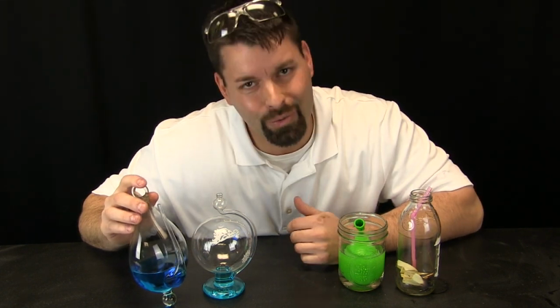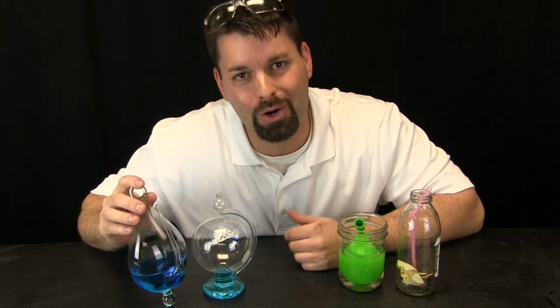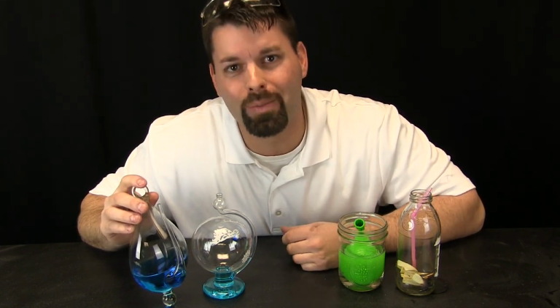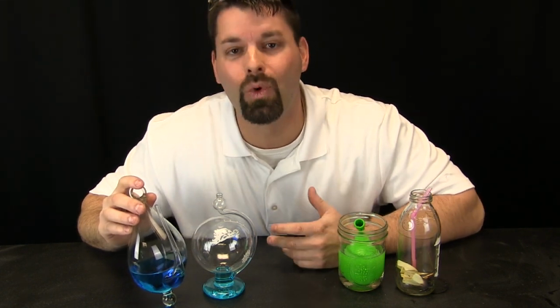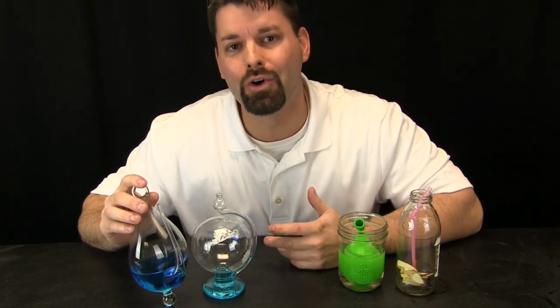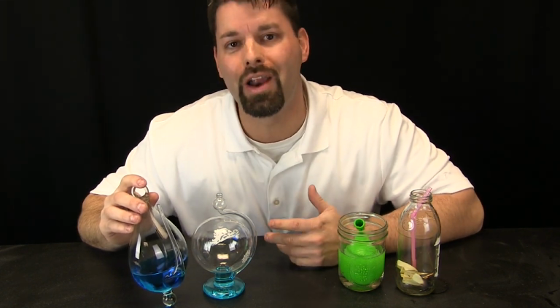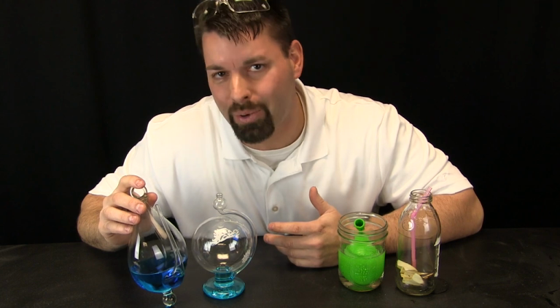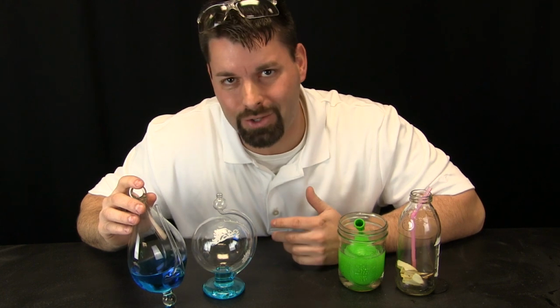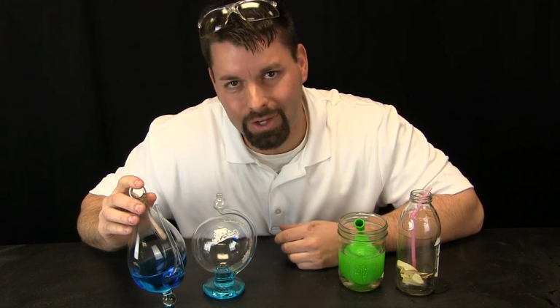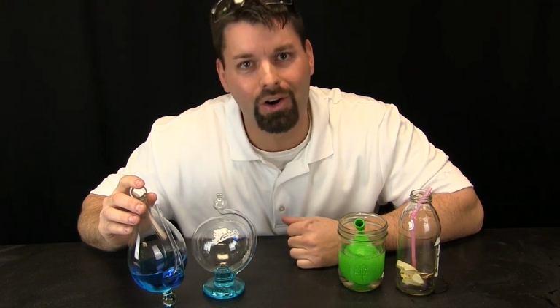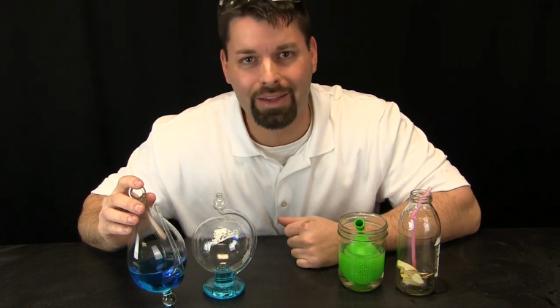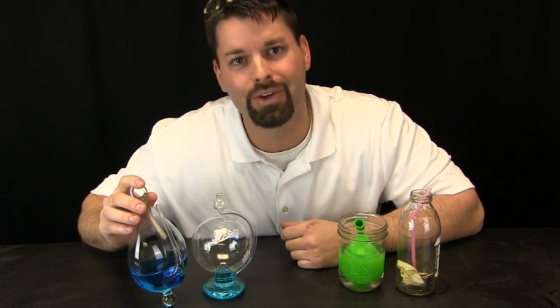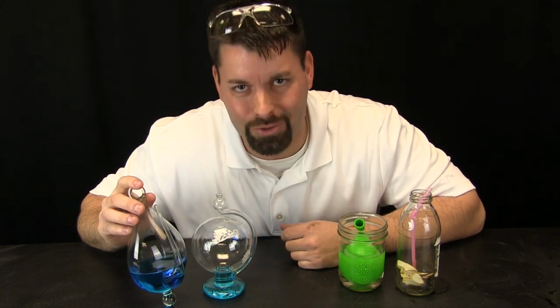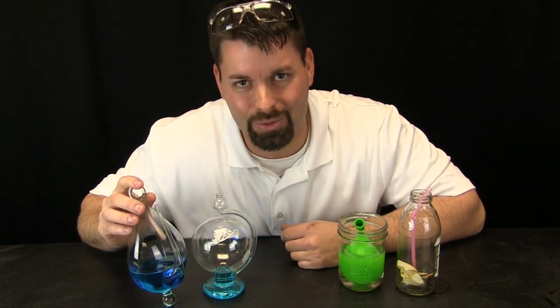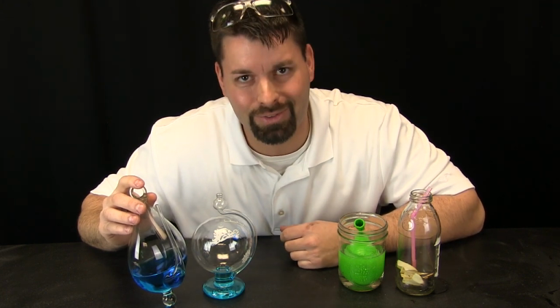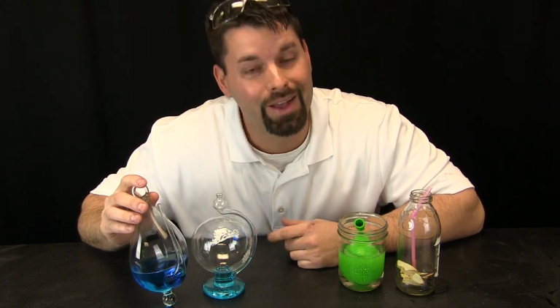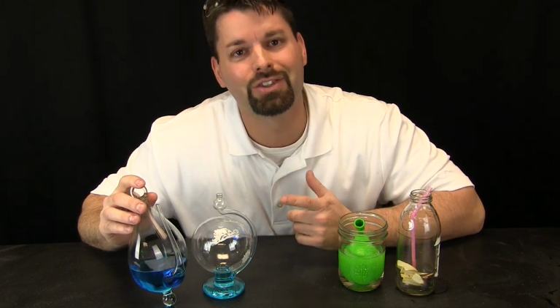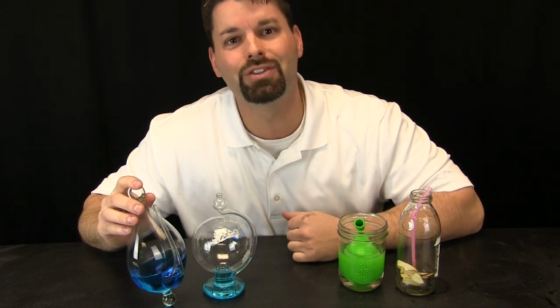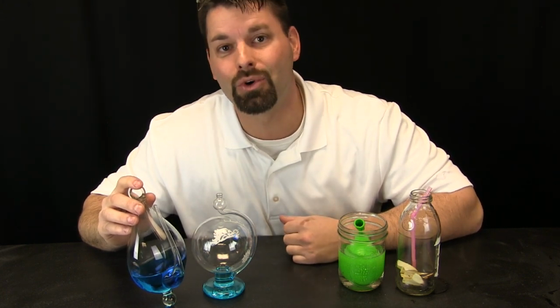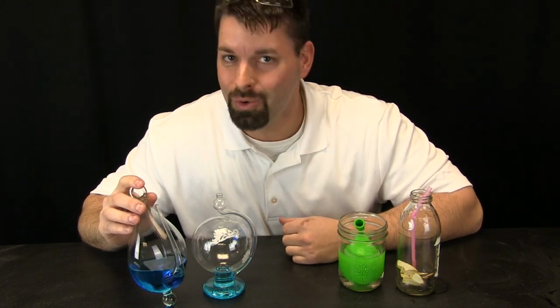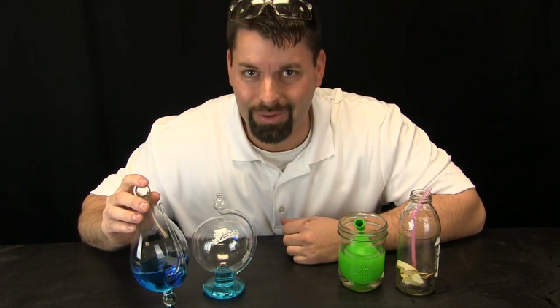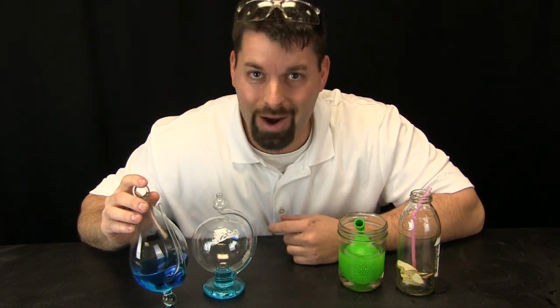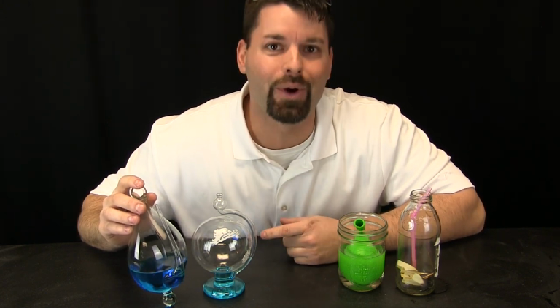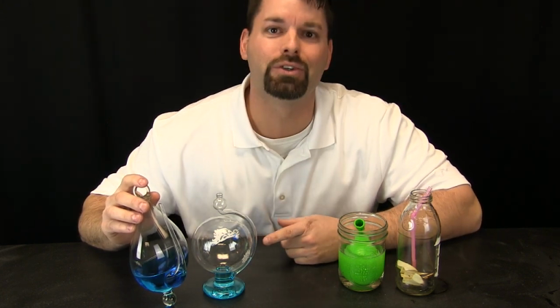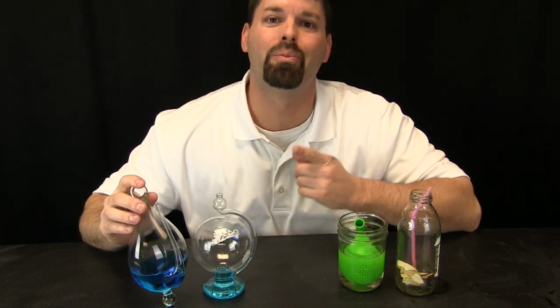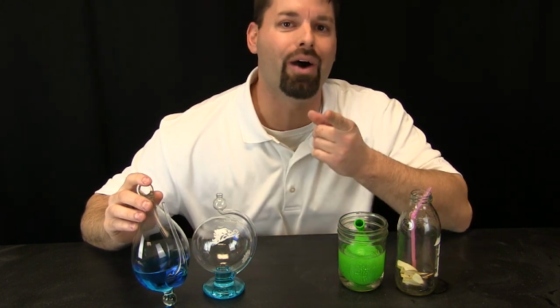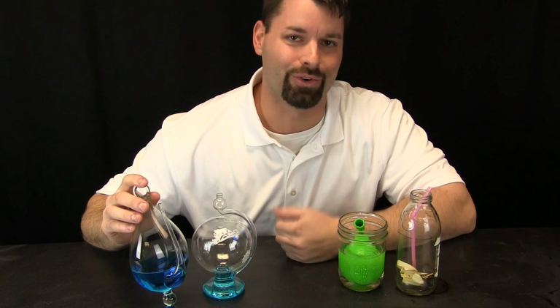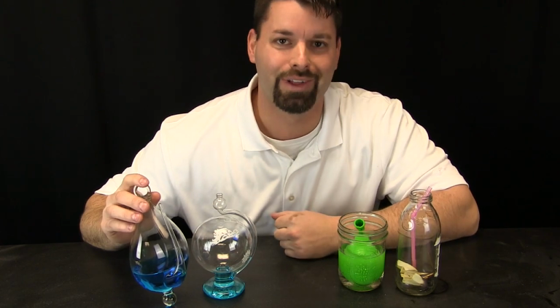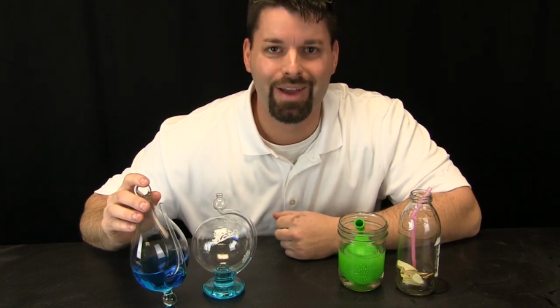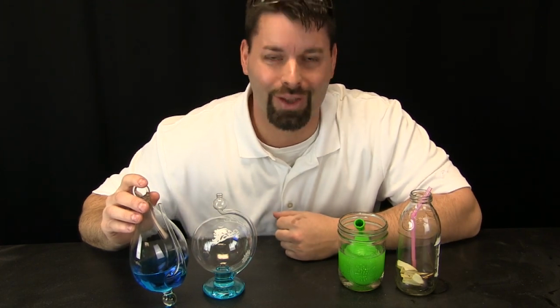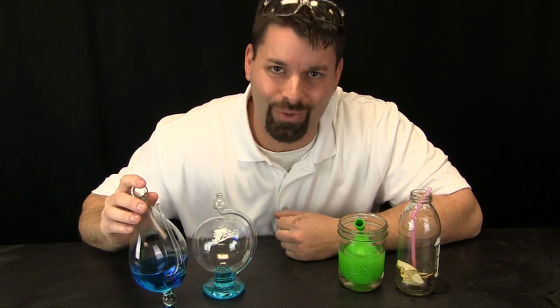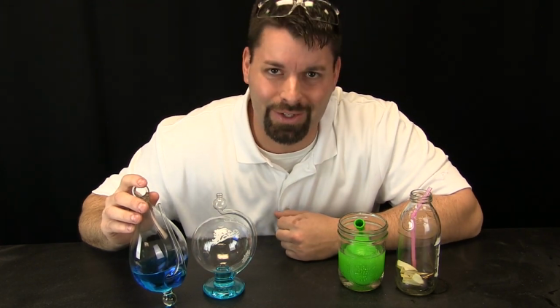If you want to learn more about weather or air pressure, check out our link in the video description. Science is so cool. Air pressure is so powerful. Thanks for watching.